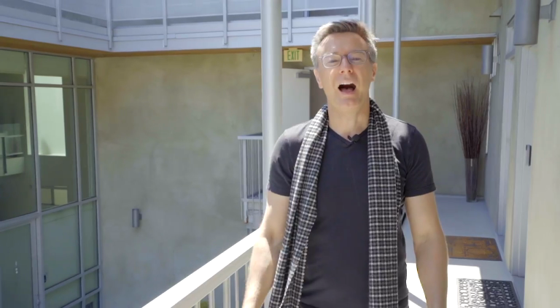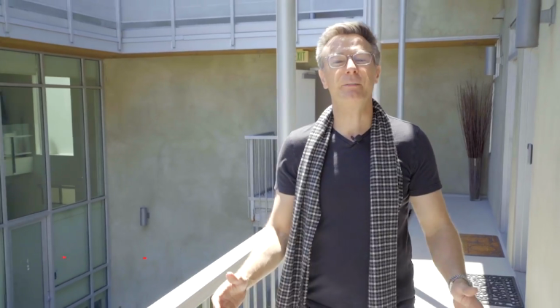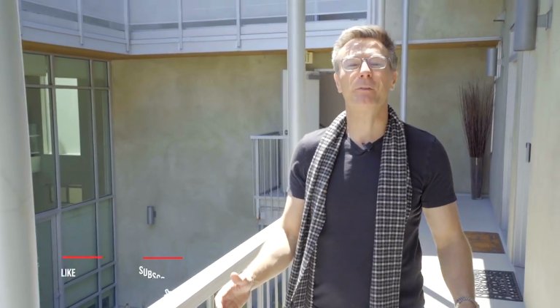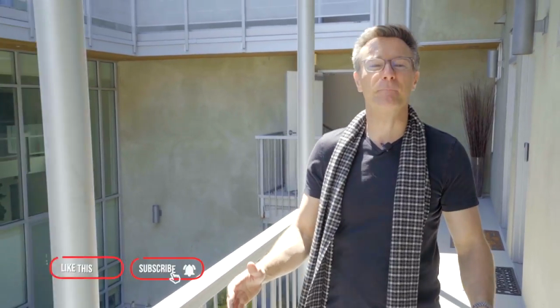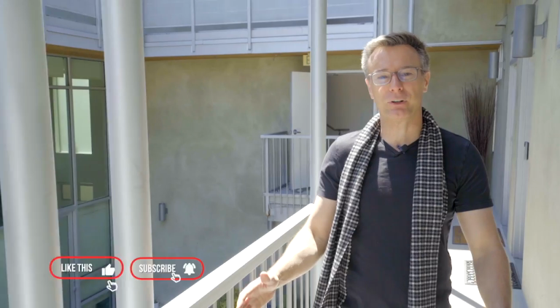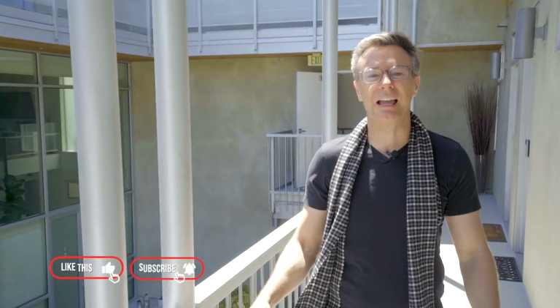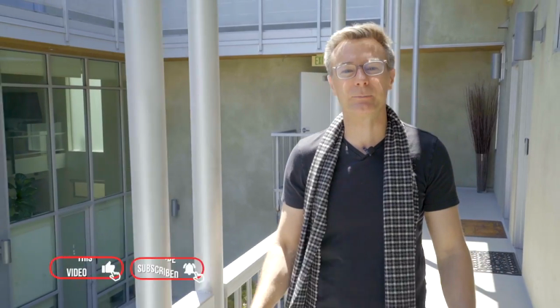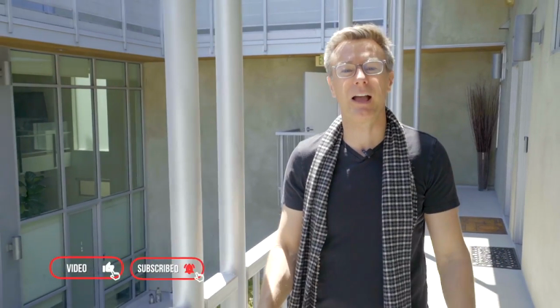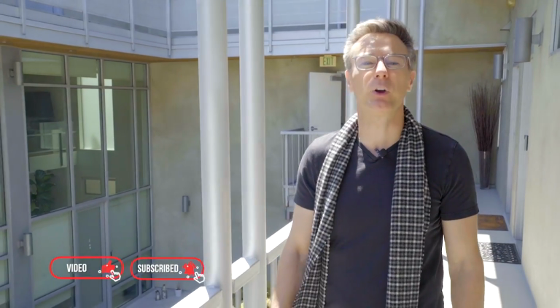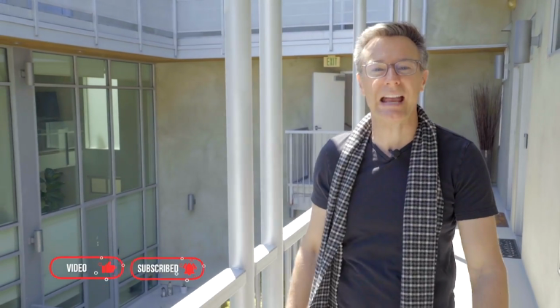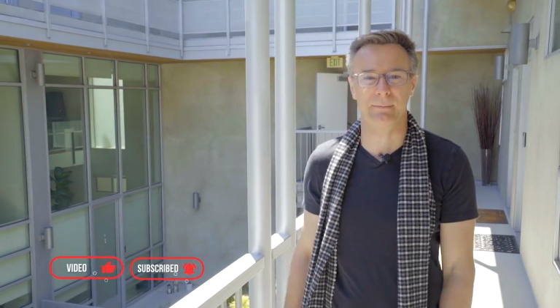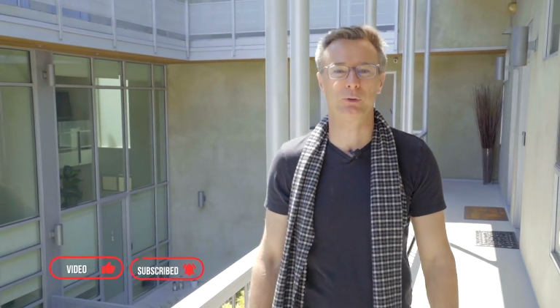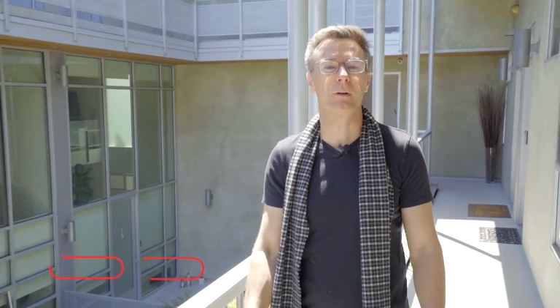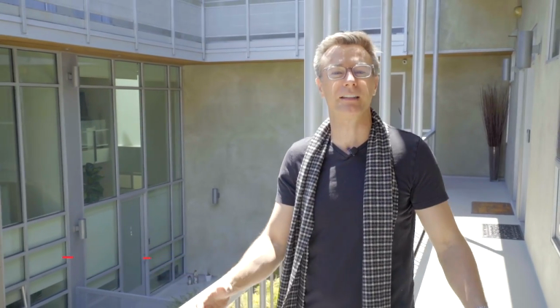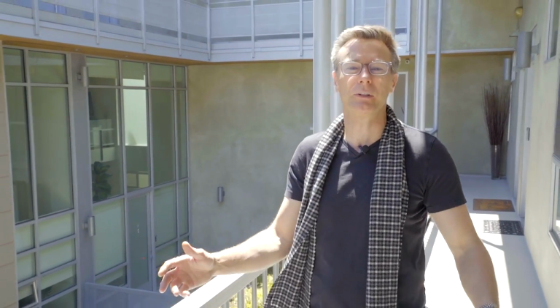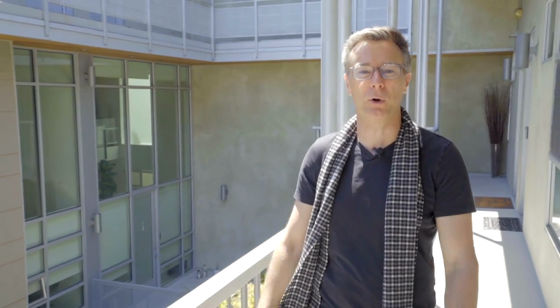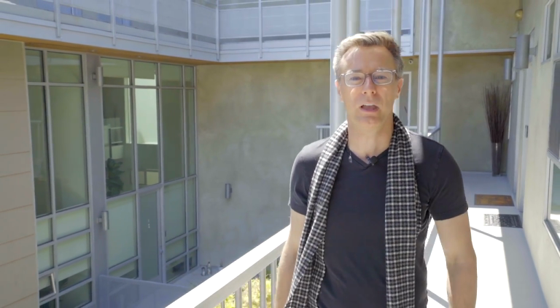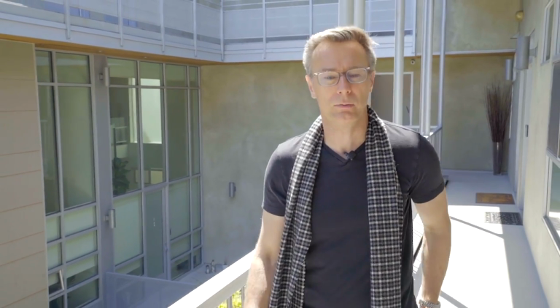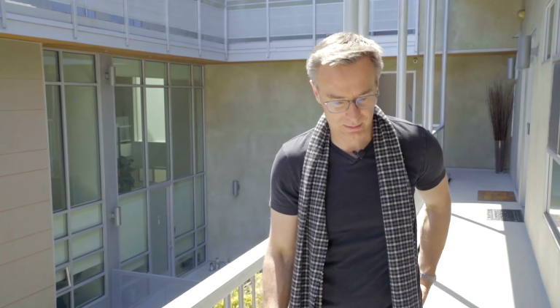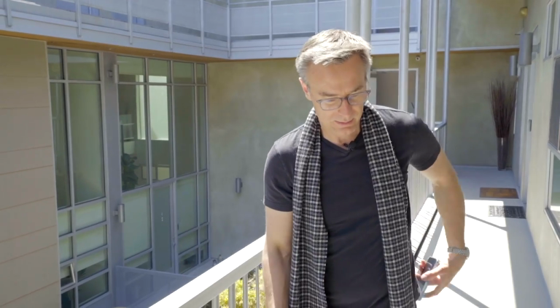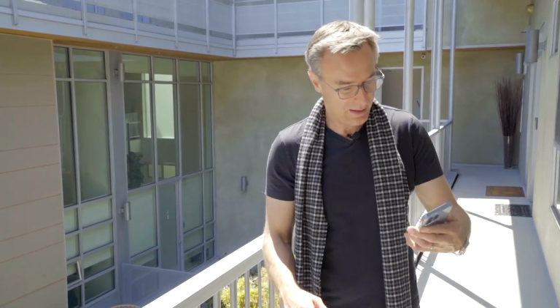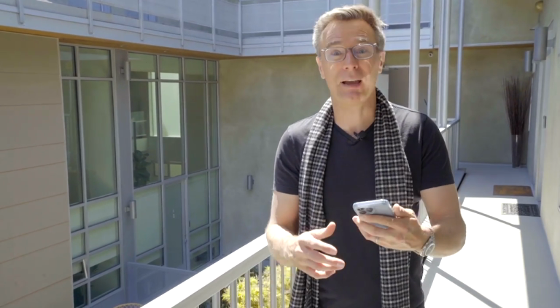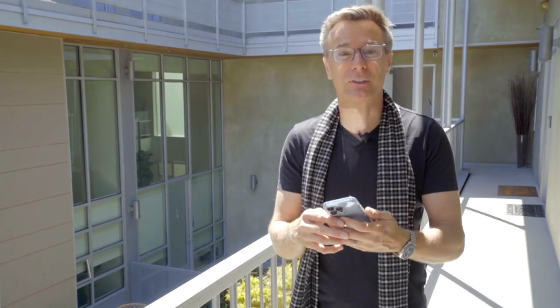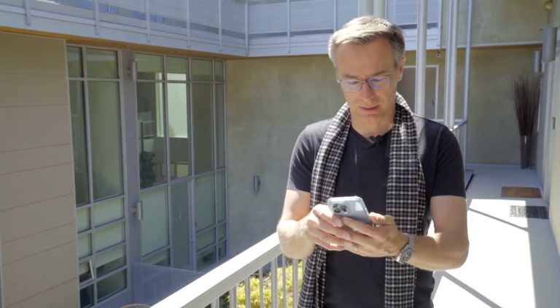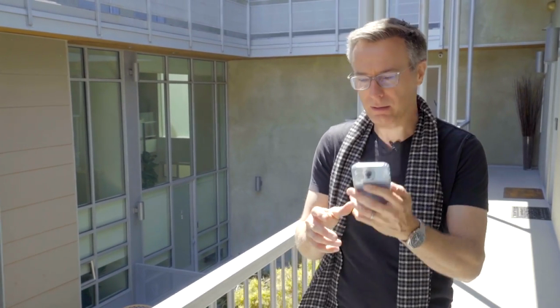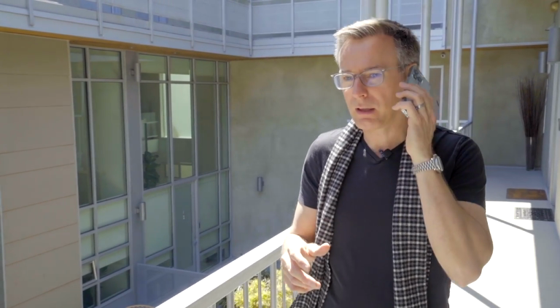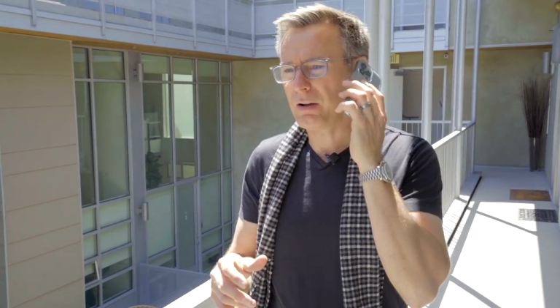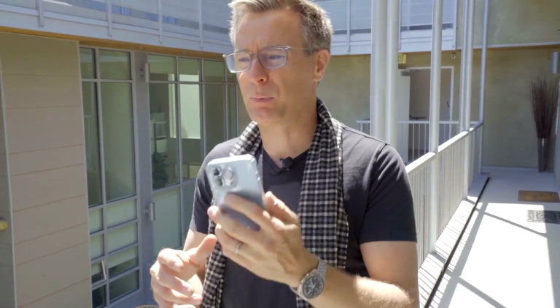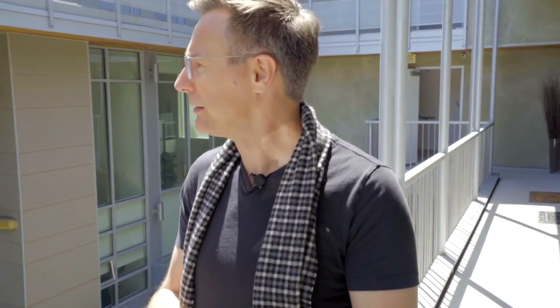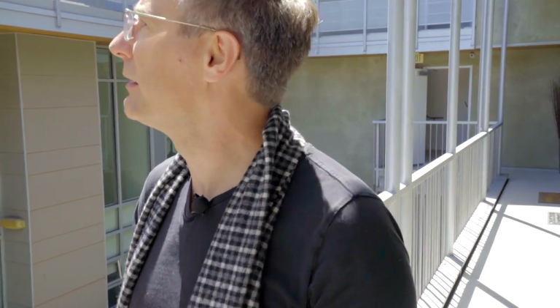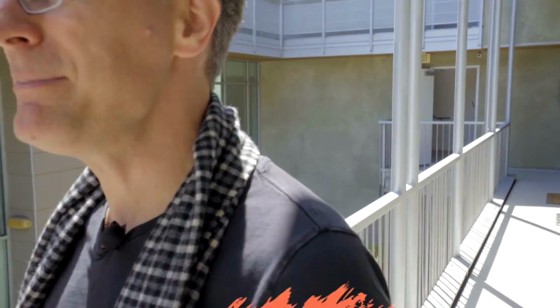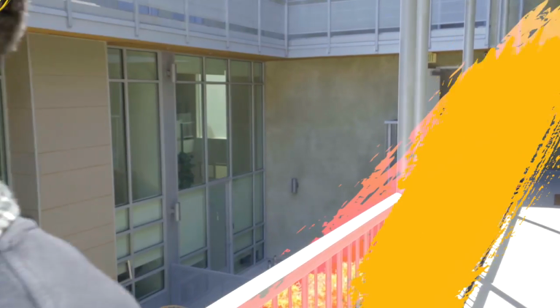I'm David Ivkovic. Make sure to hit like and subscribe and join me next time as I tour more of LA's coolest homes. Oh wait — my agent's calling. But wait, I'm the agent.